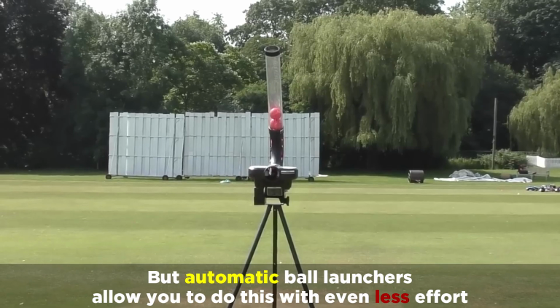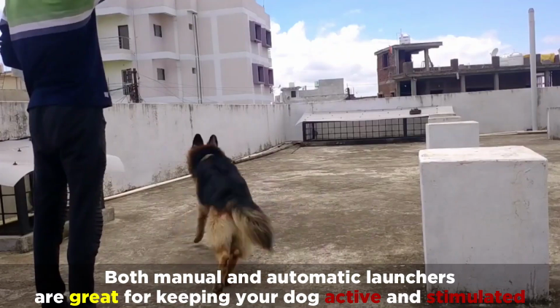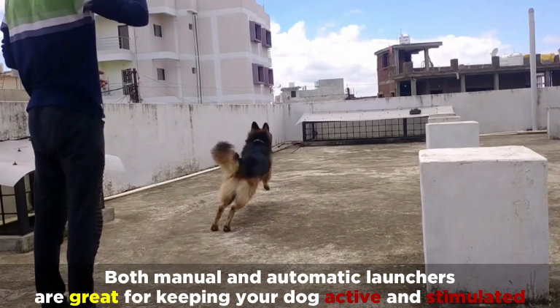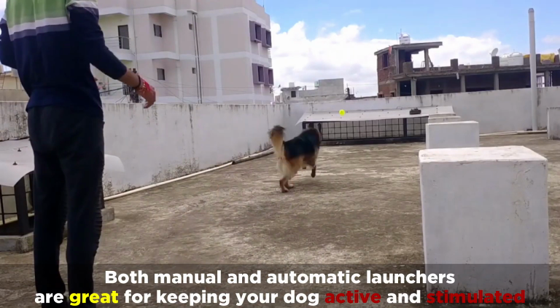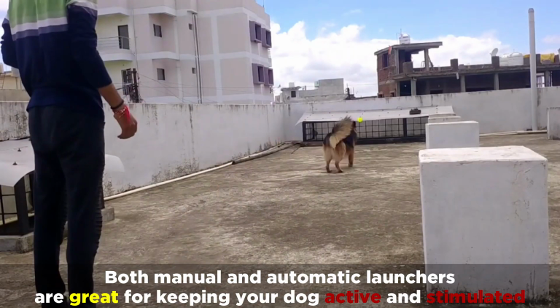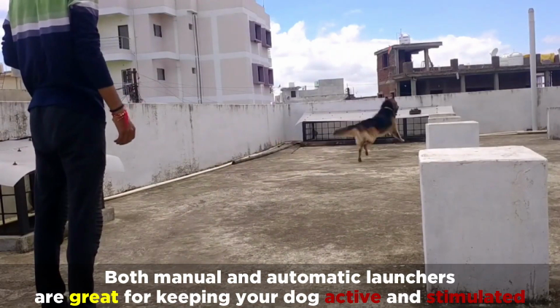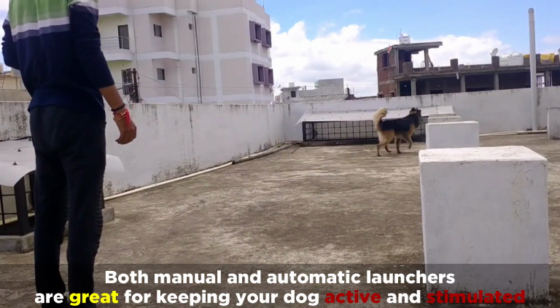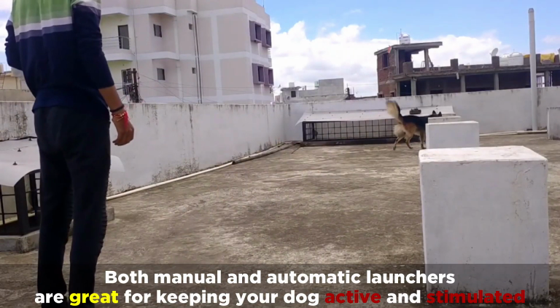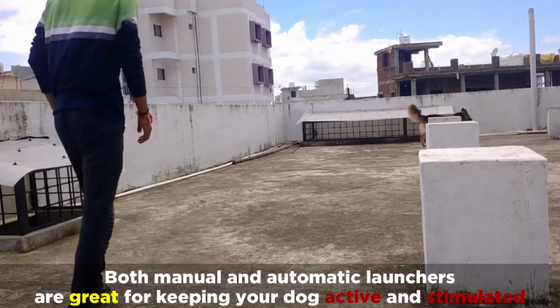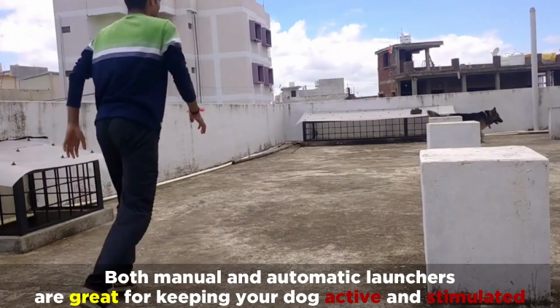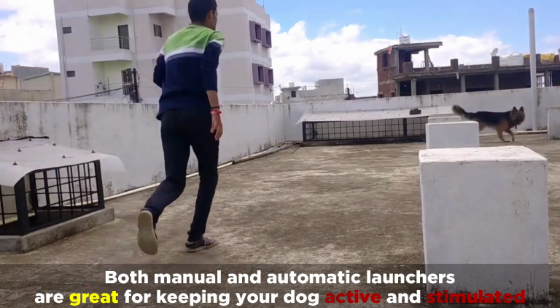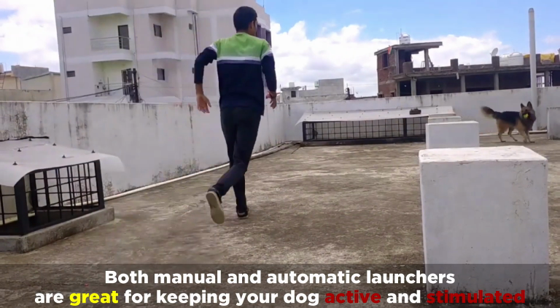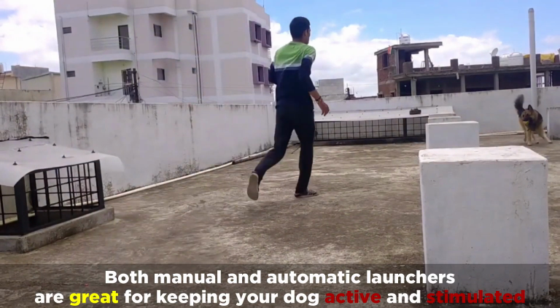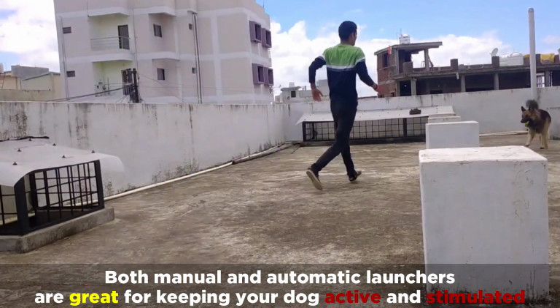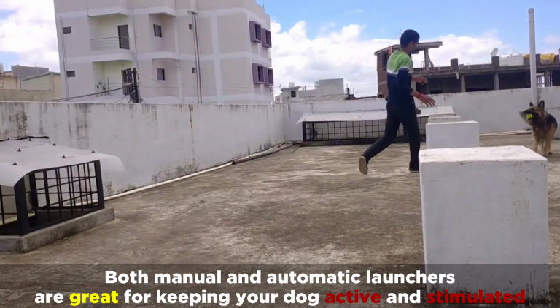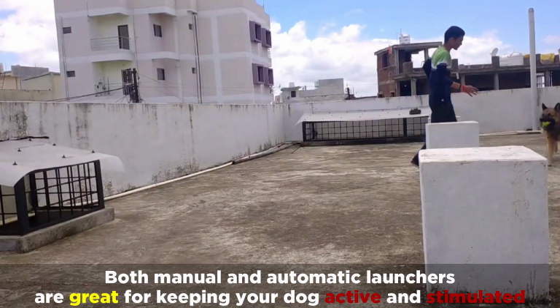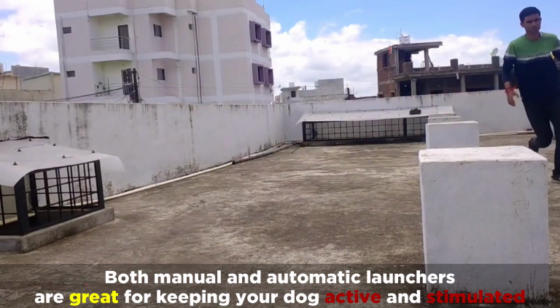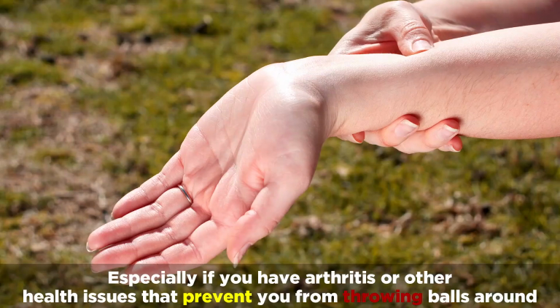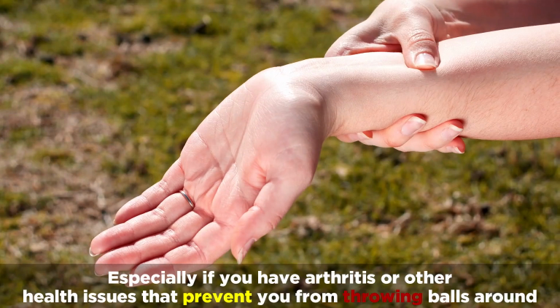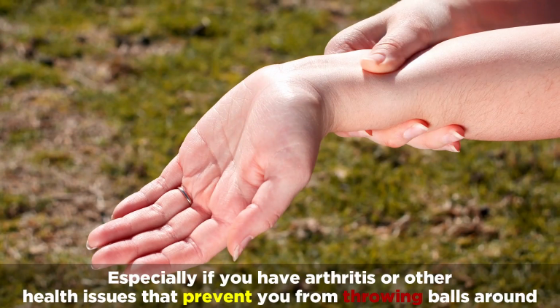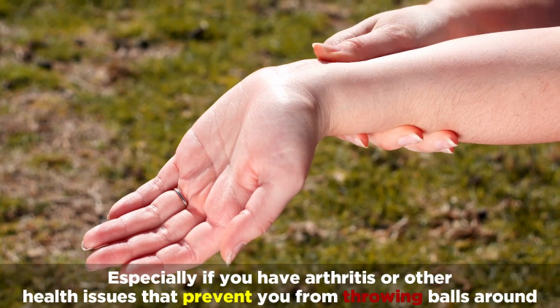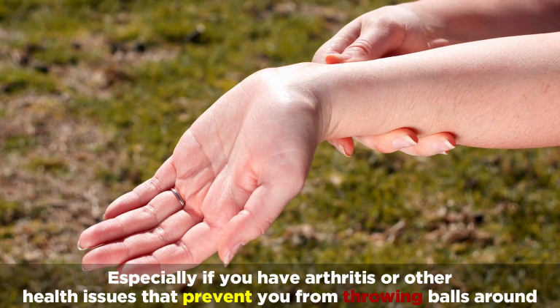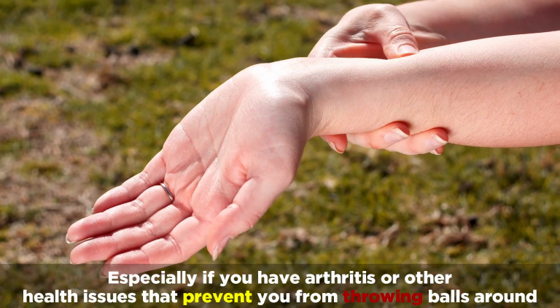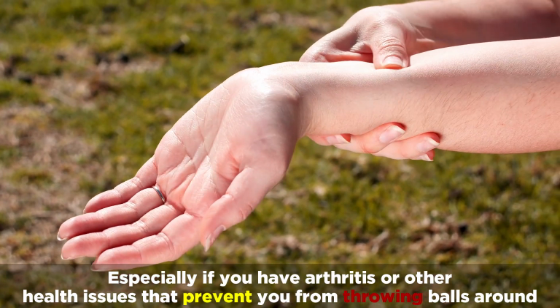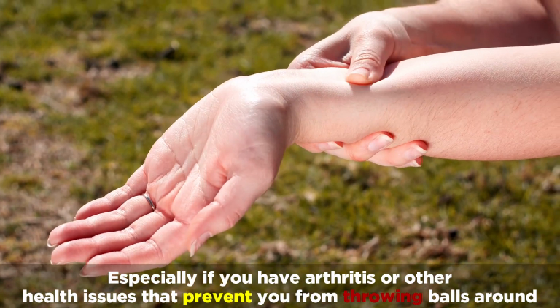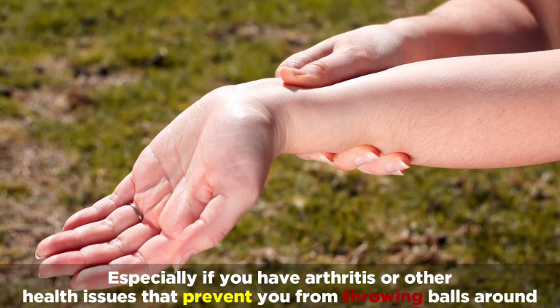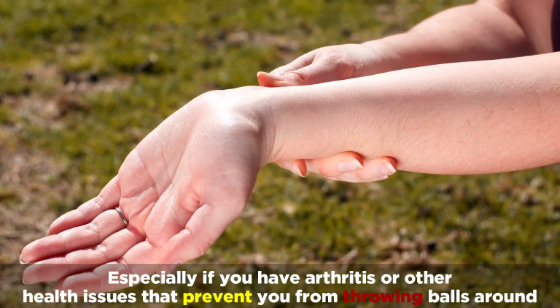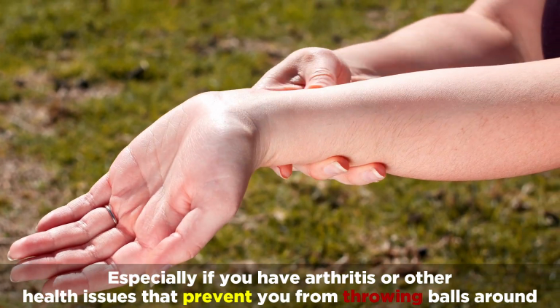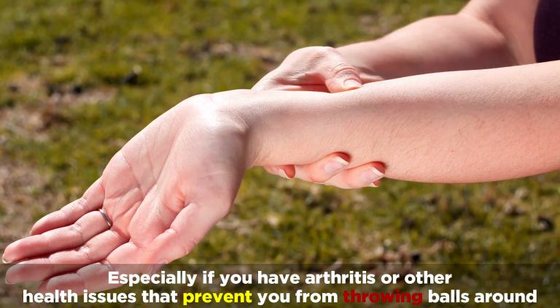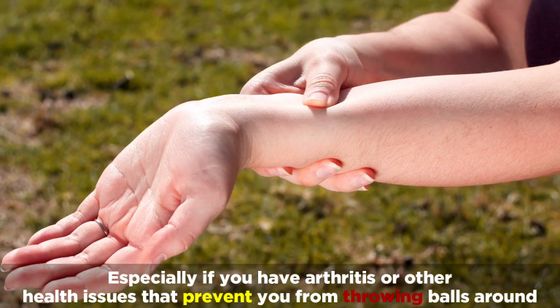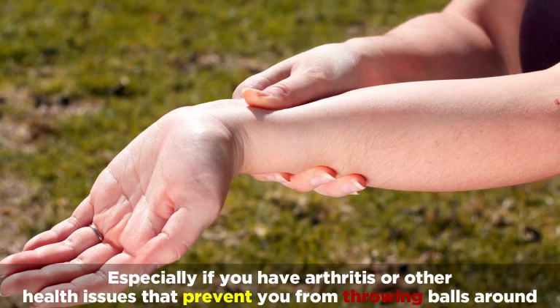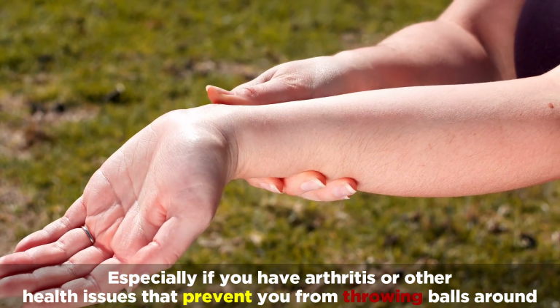Both manual and automatic launchers are great for keeping your dog active and stimulated, especially if you have arthritis or other health issues that prevent you from throwing balls around.